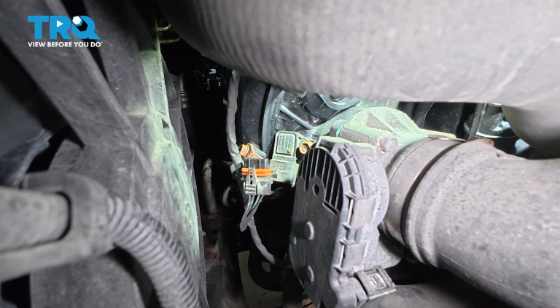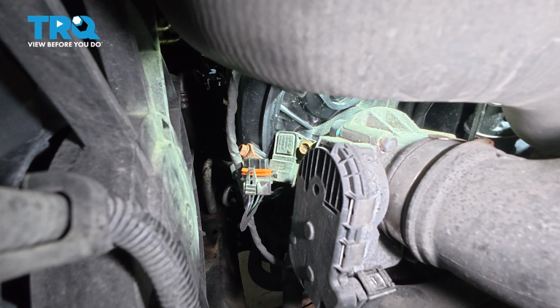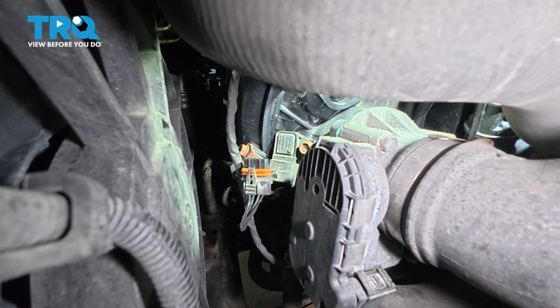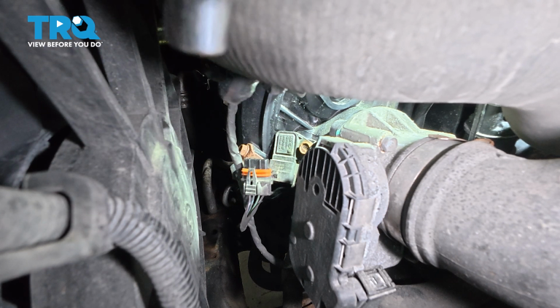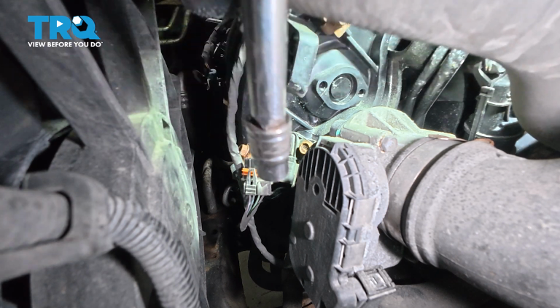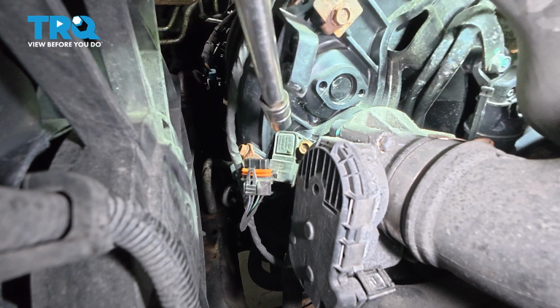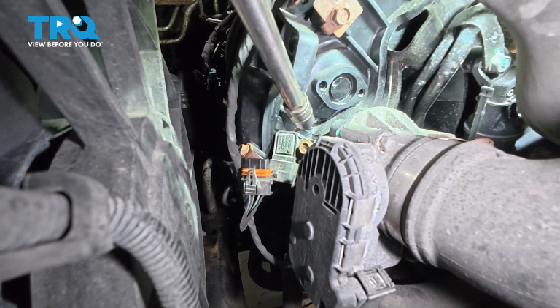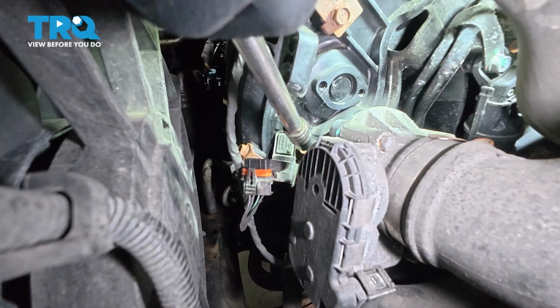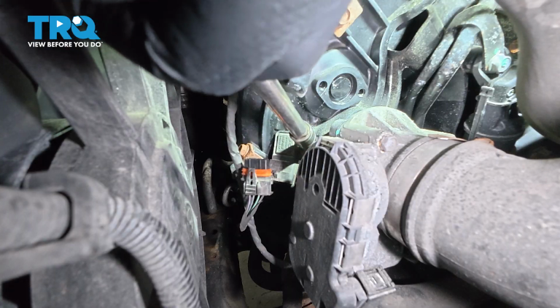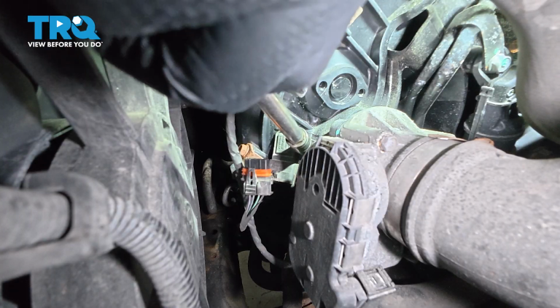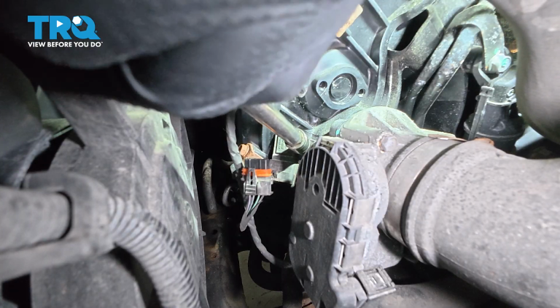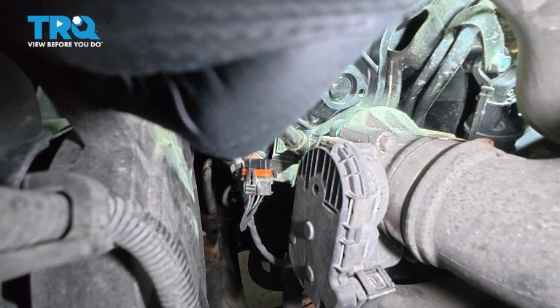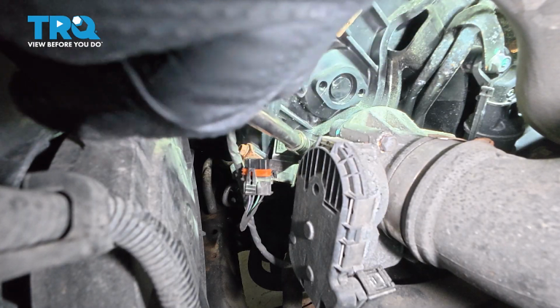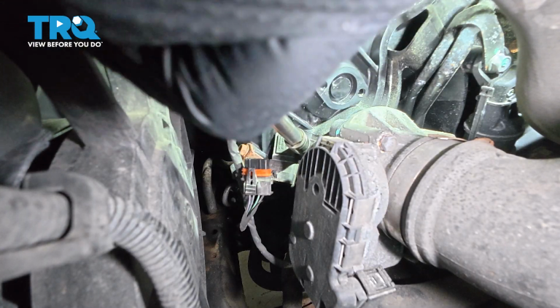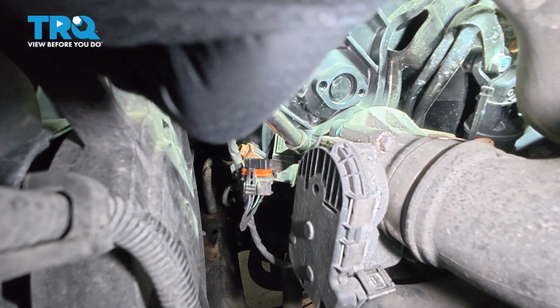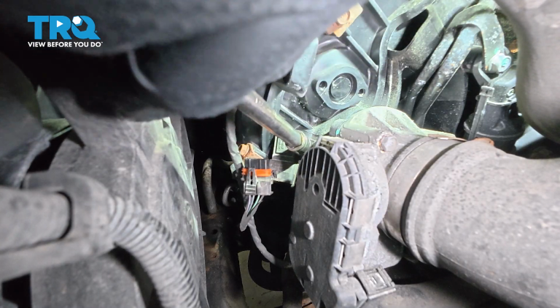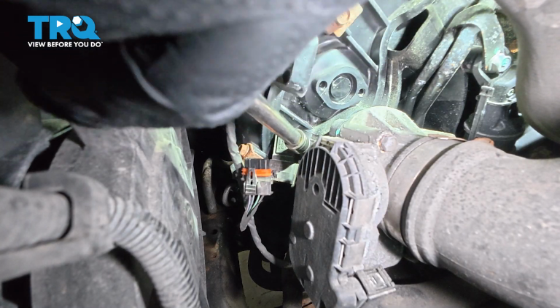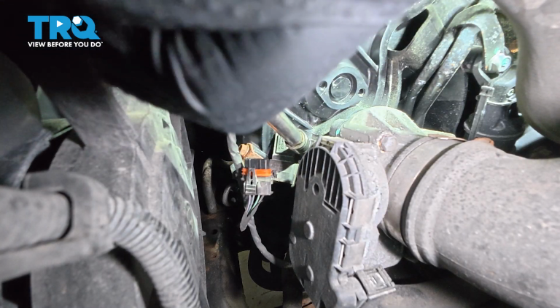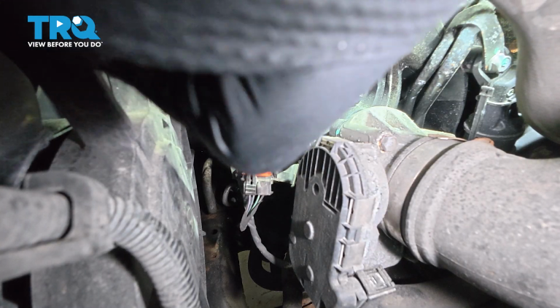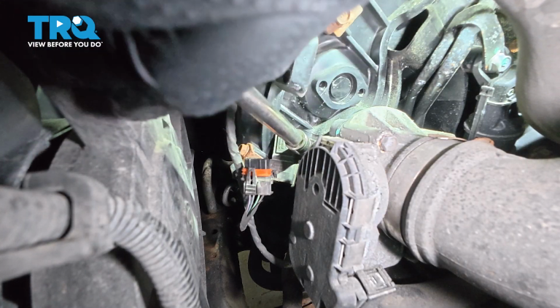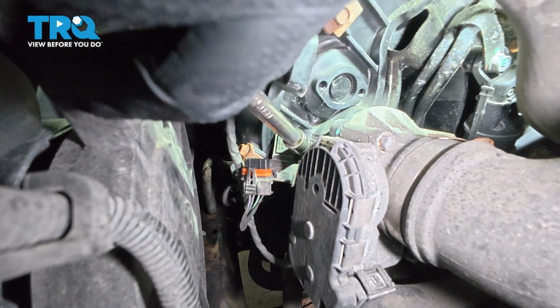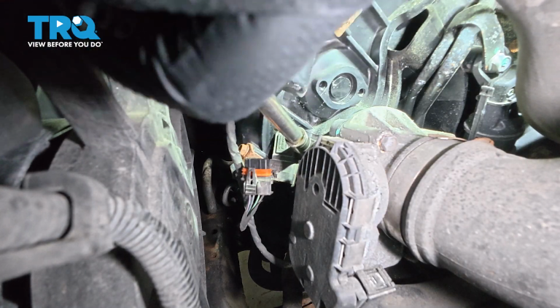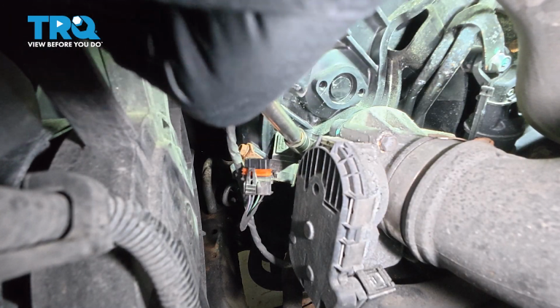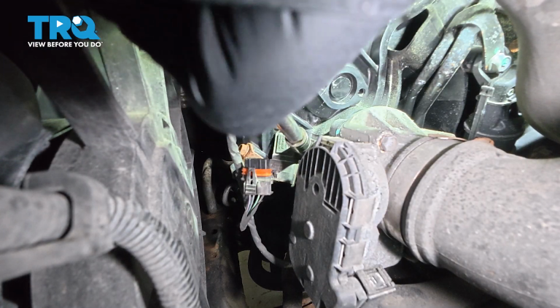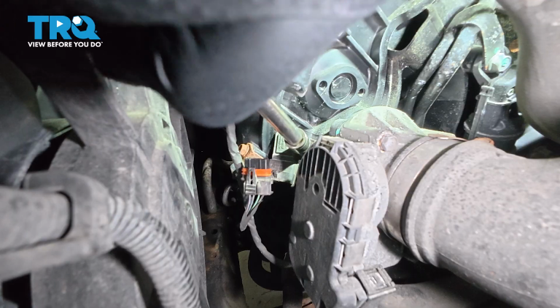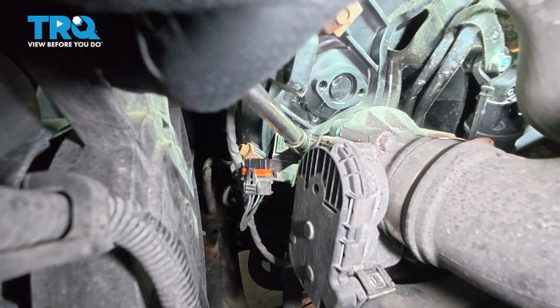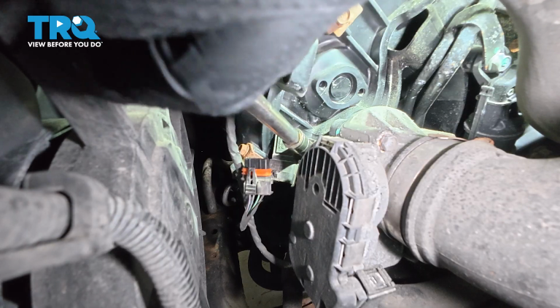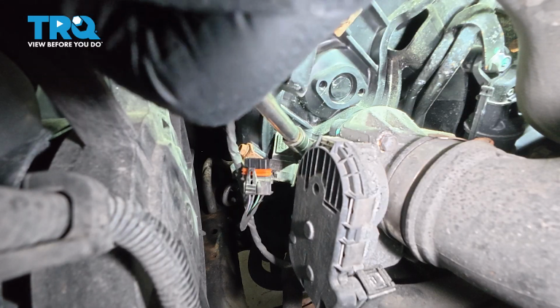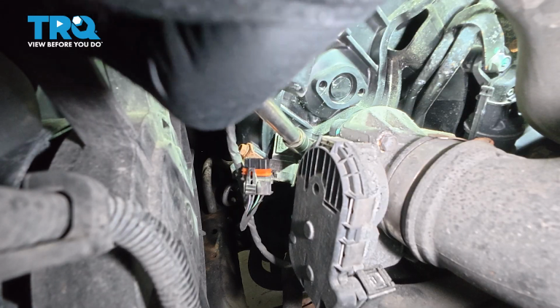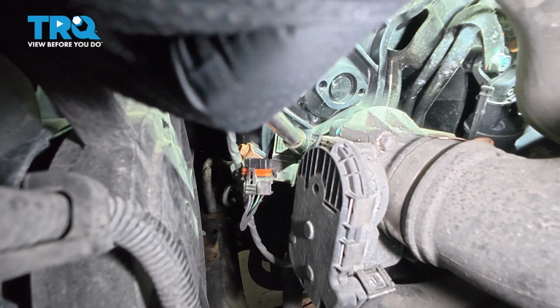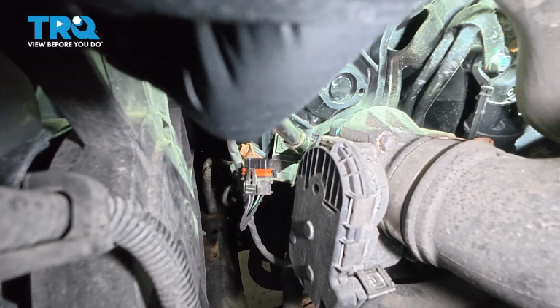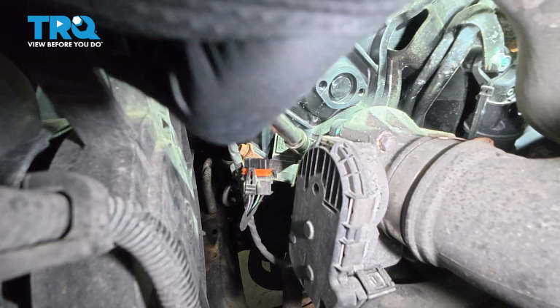Once that comes loose, I'm going to go ahead and remove my ratchet and spin that out. We're going to be reusing that bolt, so you don't want to lose that.